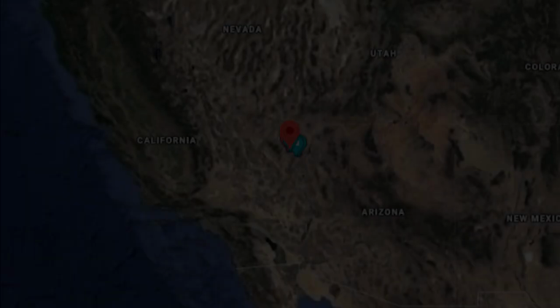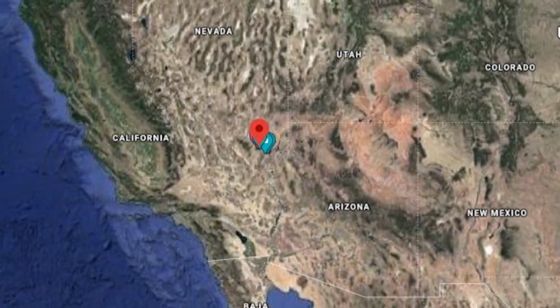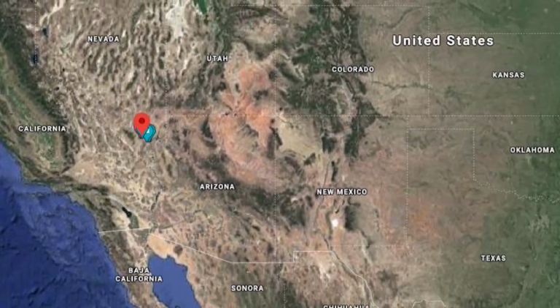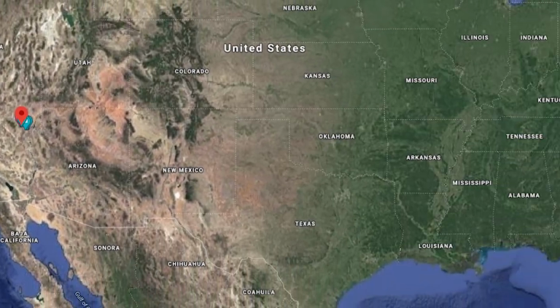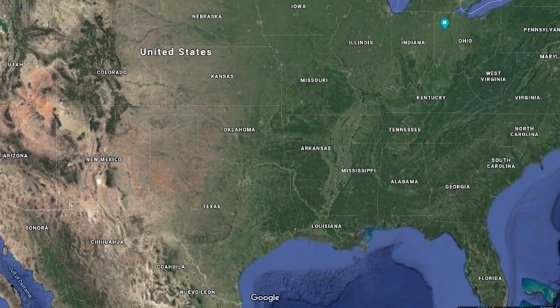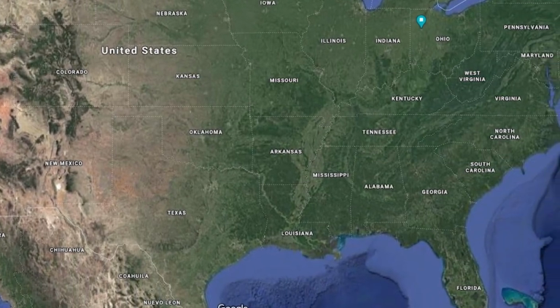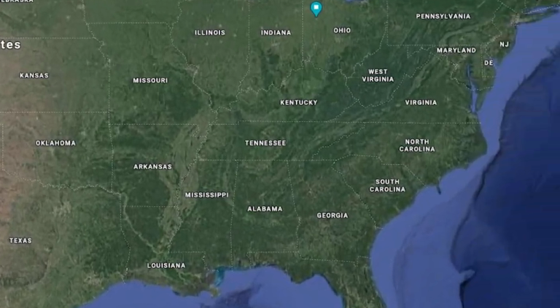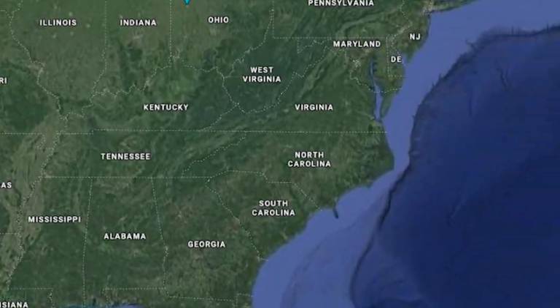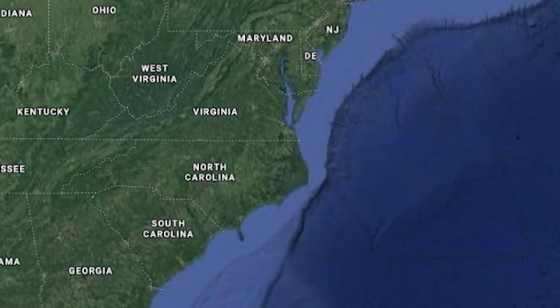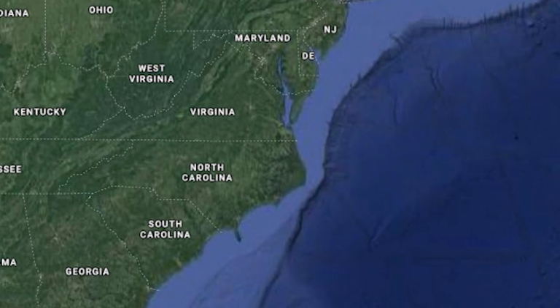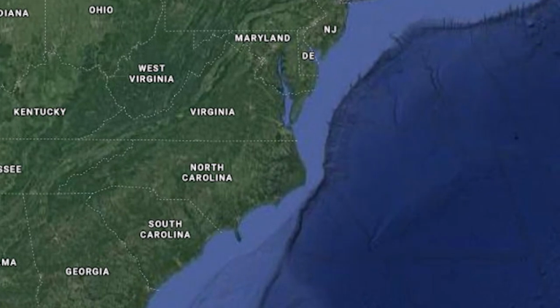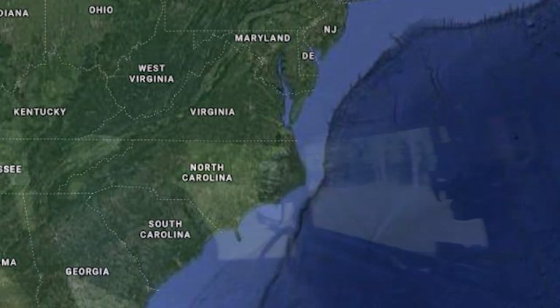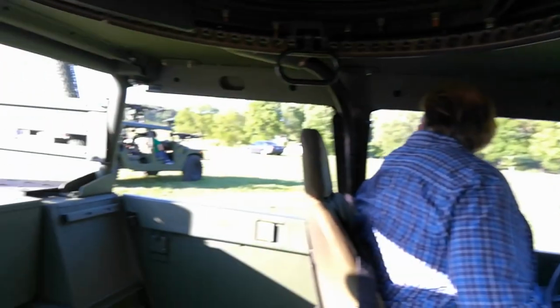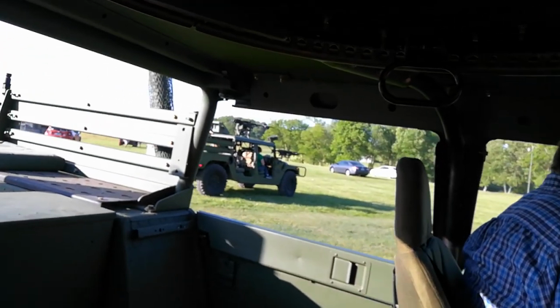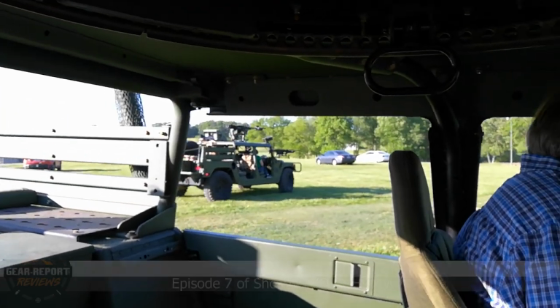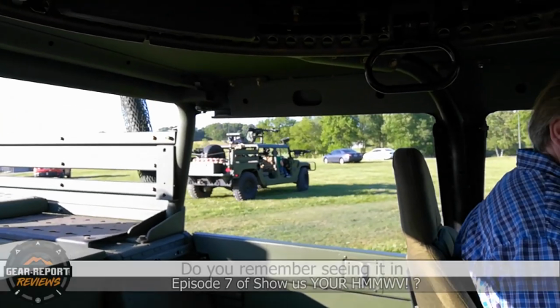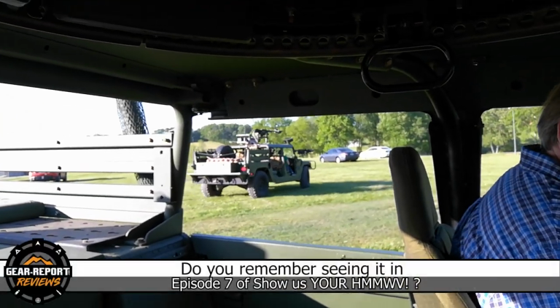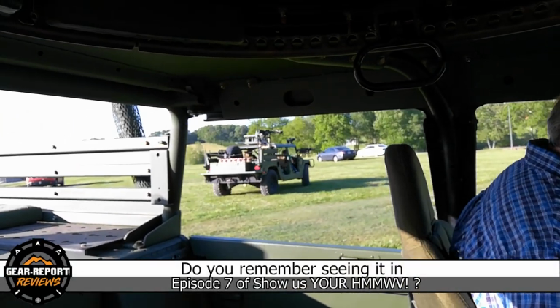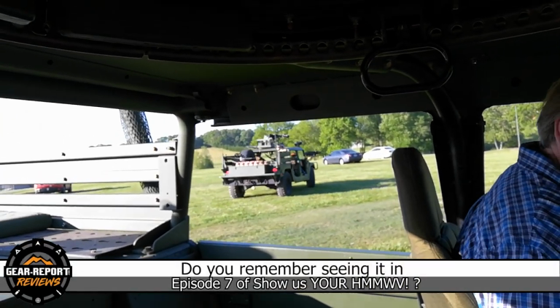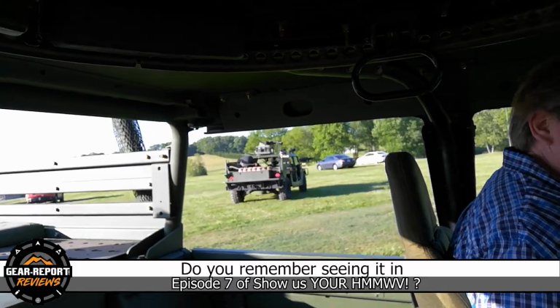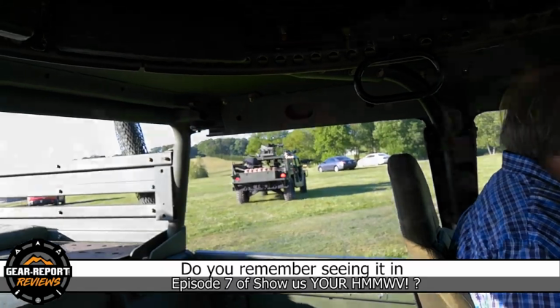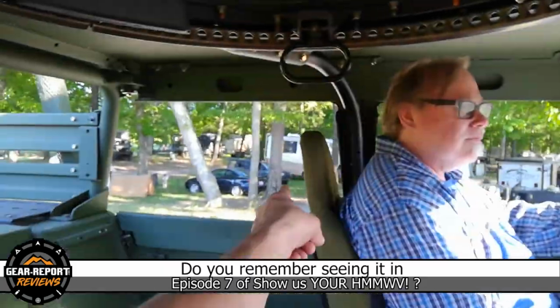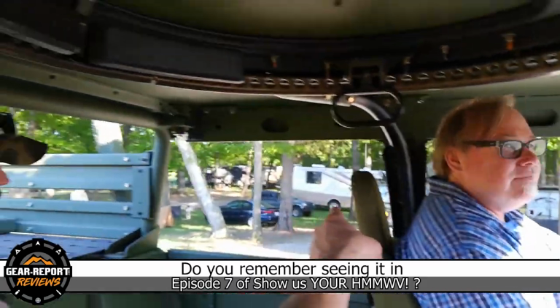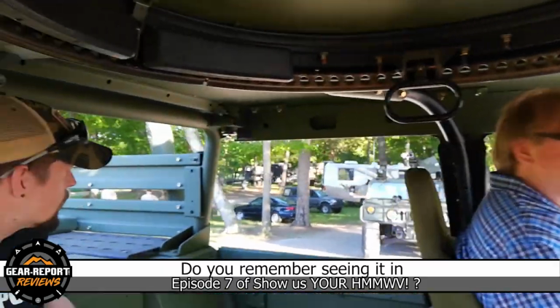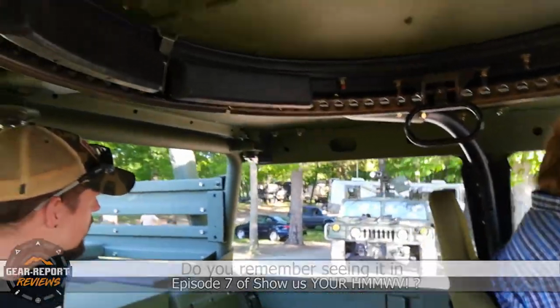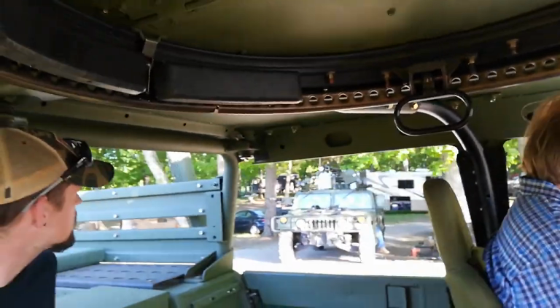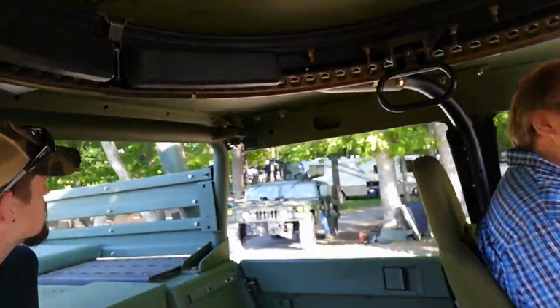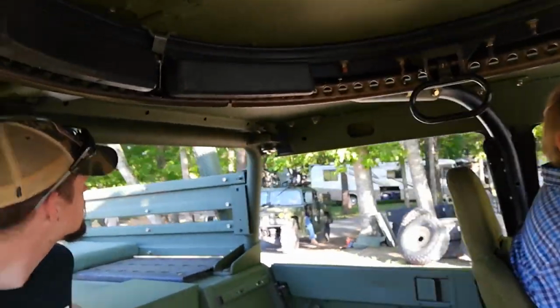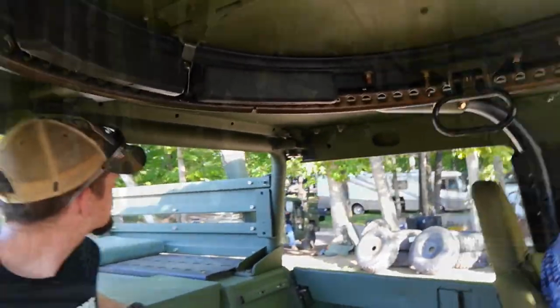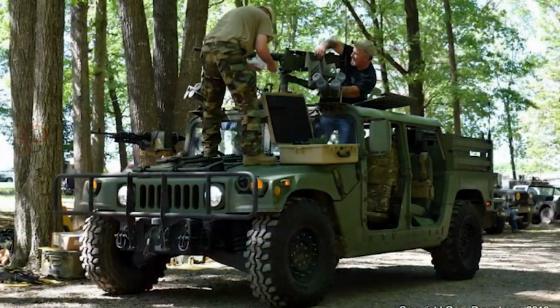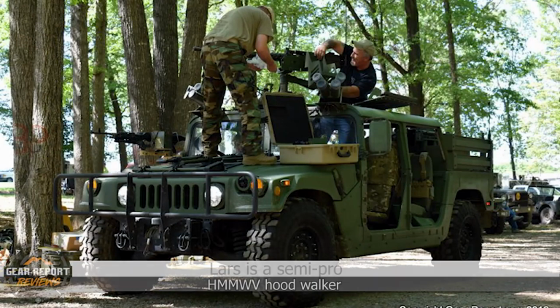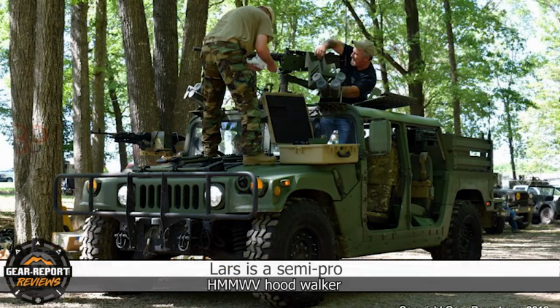Back in North Carolina, Ken's gotten rather obsessive in his quest to recreate a Special Forces Humvee, complete with enough guns and ammo cans to warrant a suspension upgrade. I don't think I've ever seen a Humvee with more goodies bolted to it than this green monster.